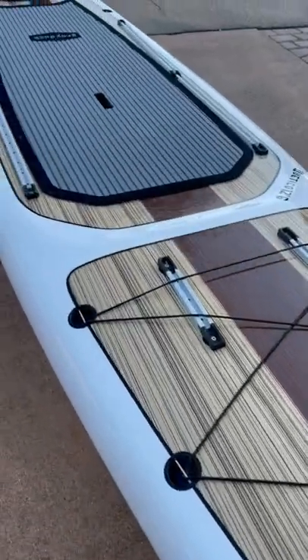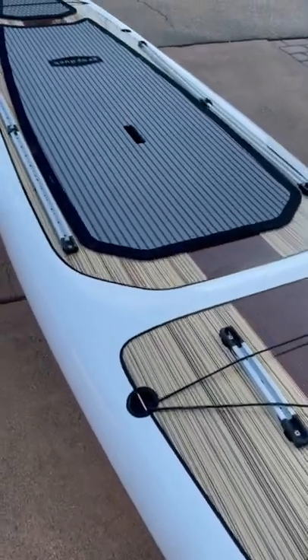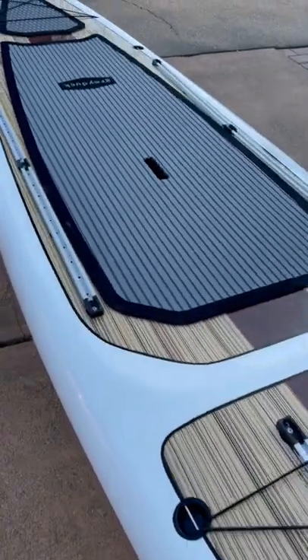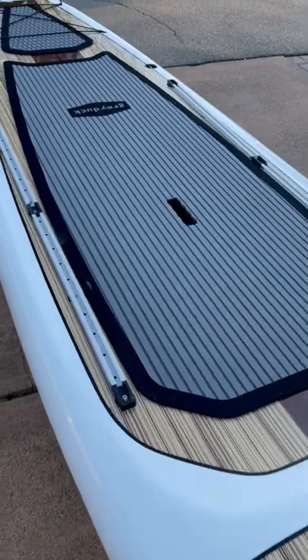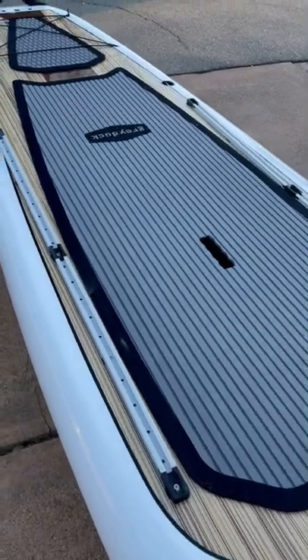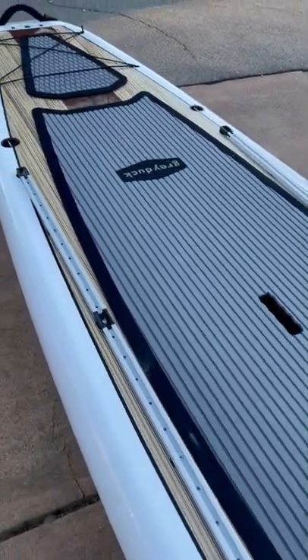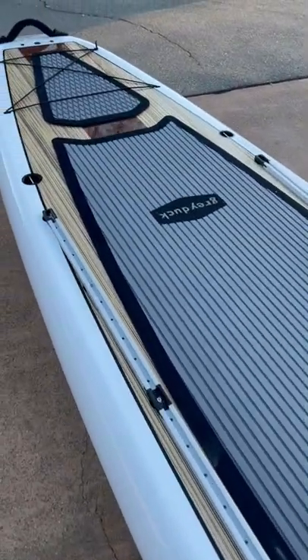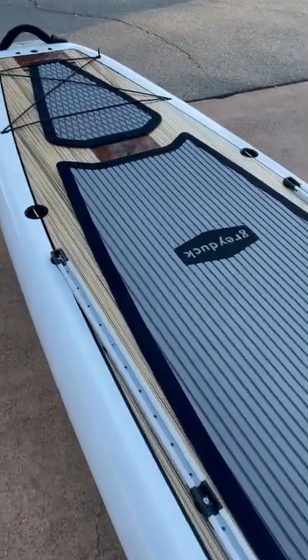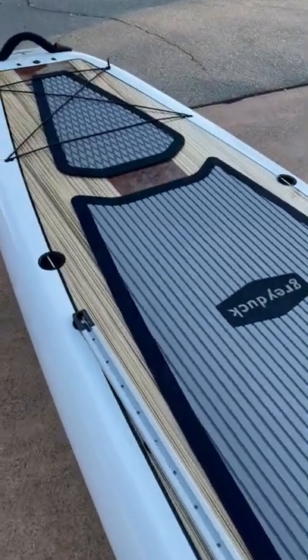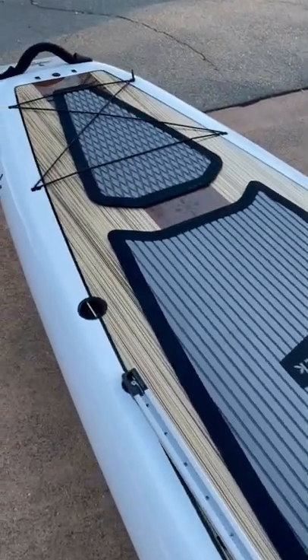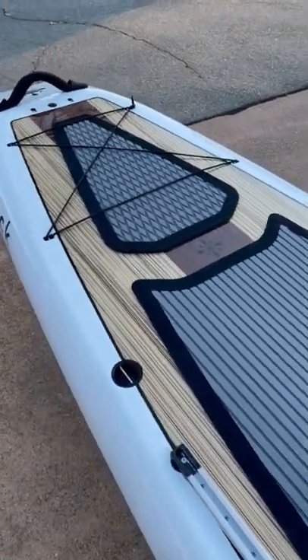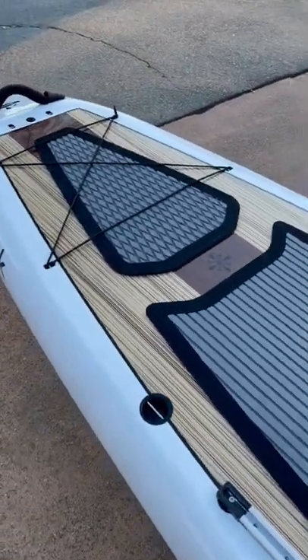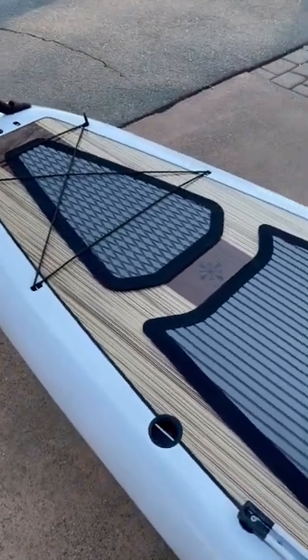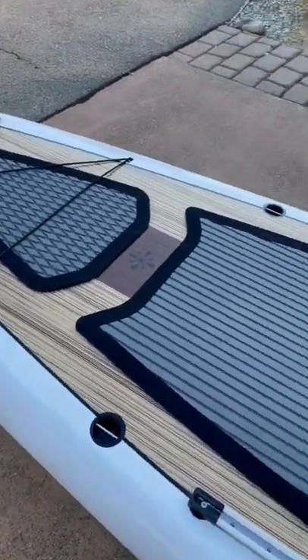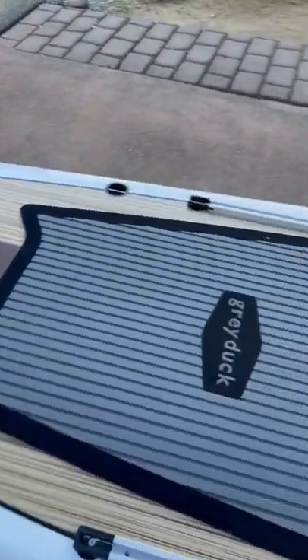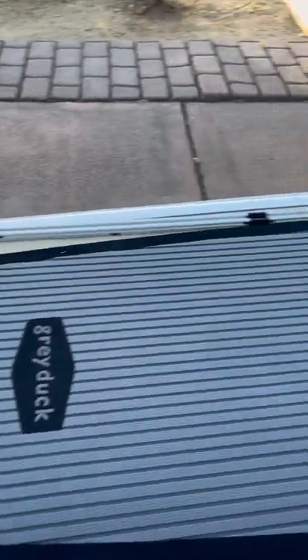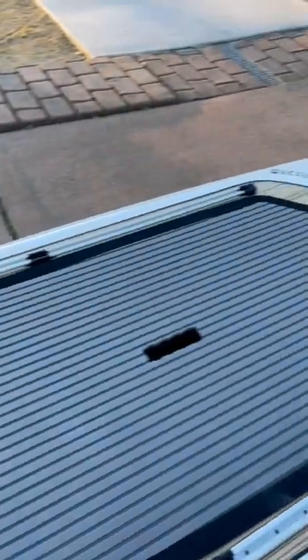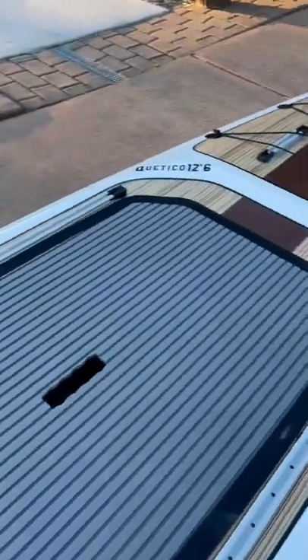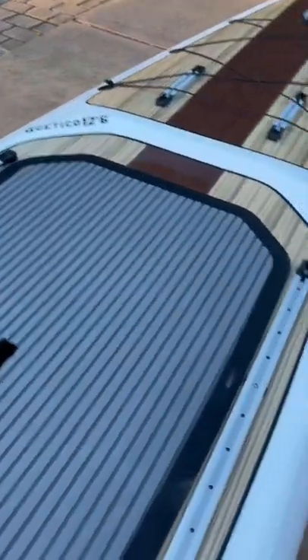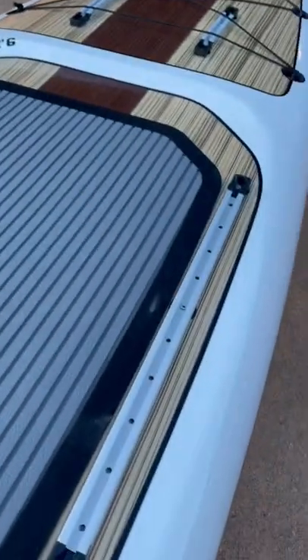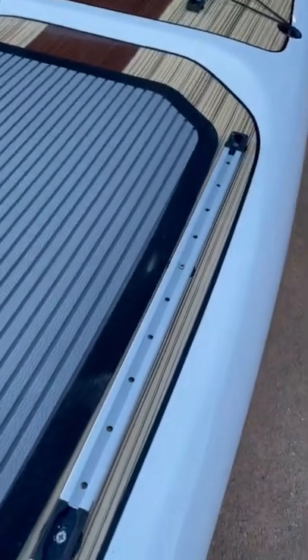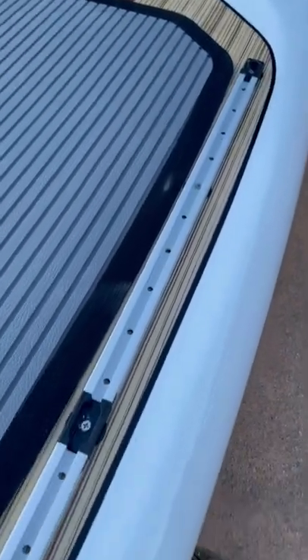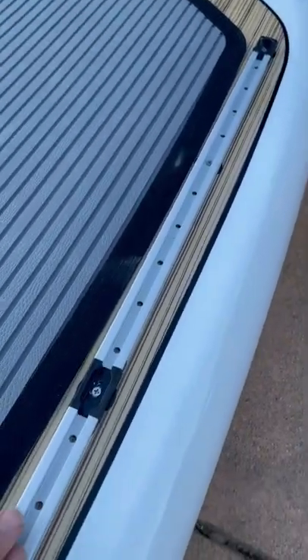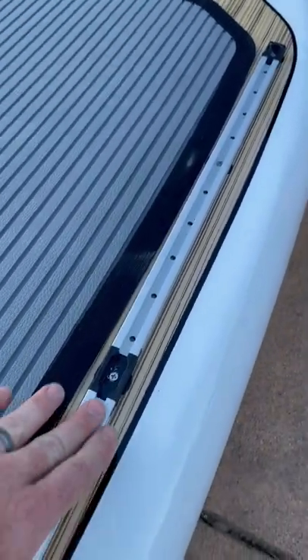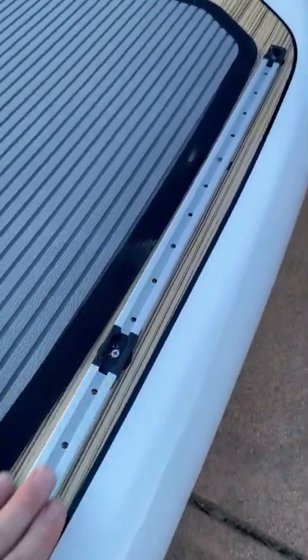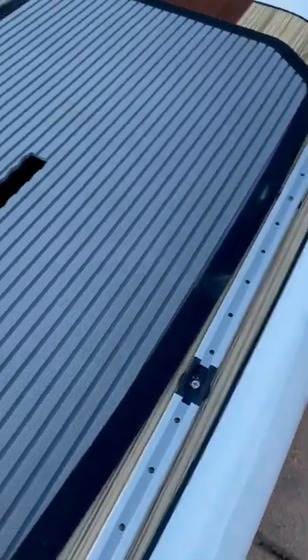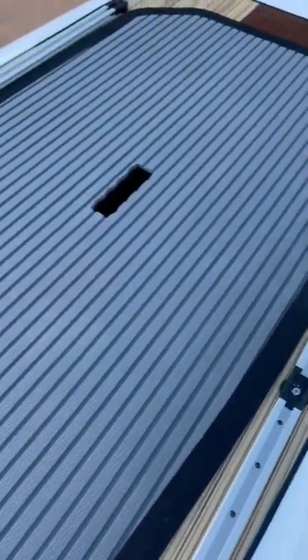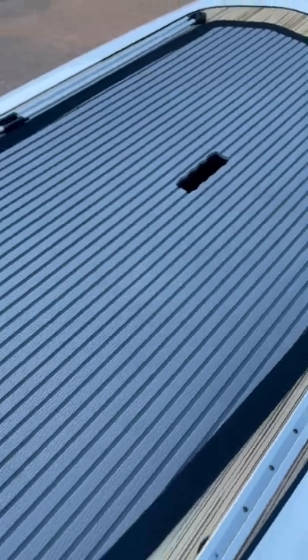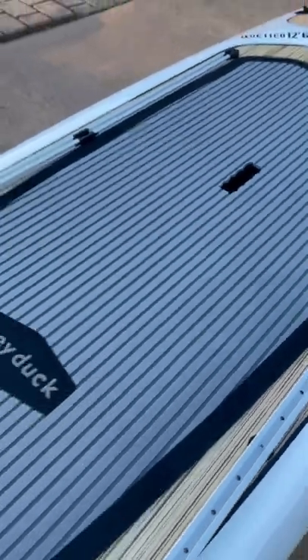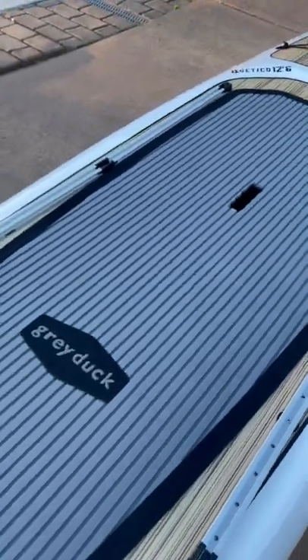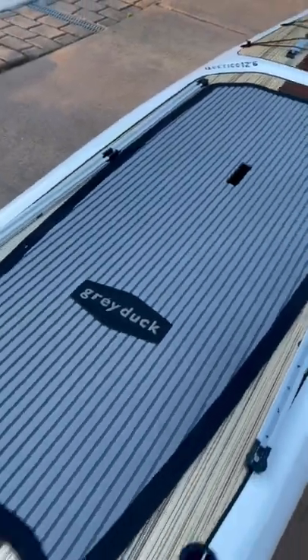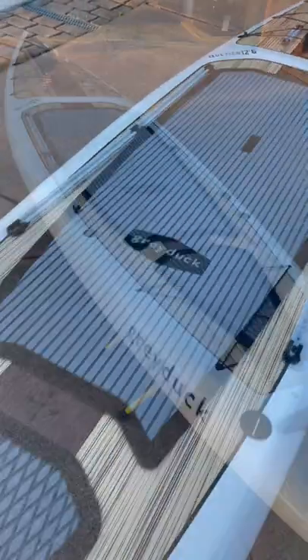I'm going to be taking this thing out, testing it out, and giving you guys some feedback. So far, my first impressions are just super impressed with the overall build quality, the touches of all the tracks. The deck mat is really, really nice.